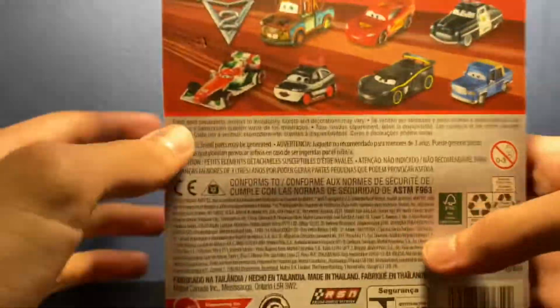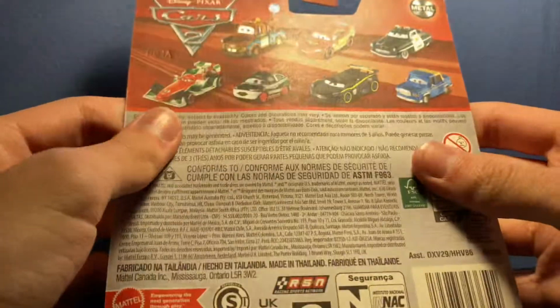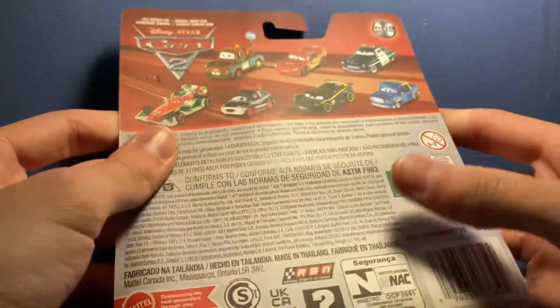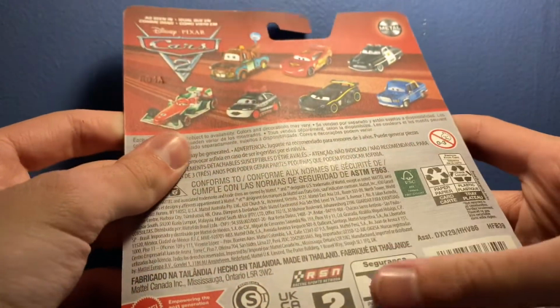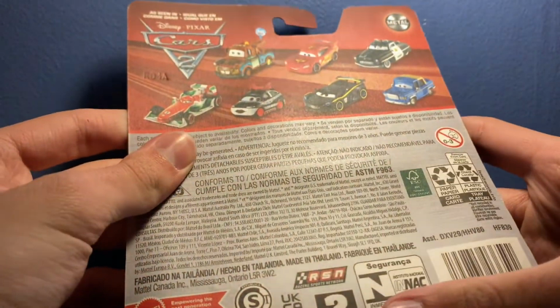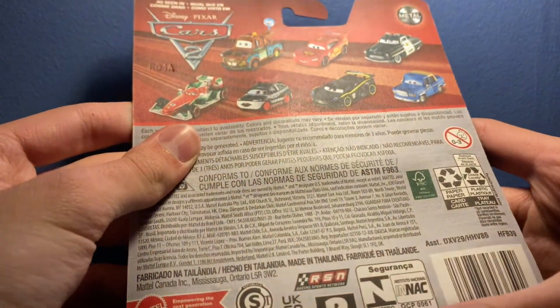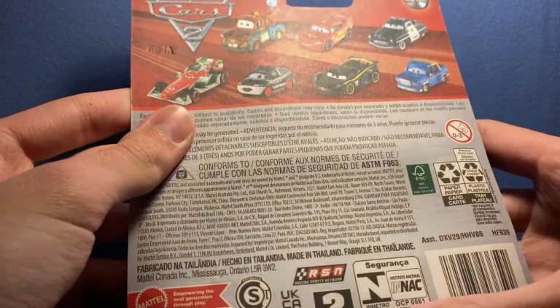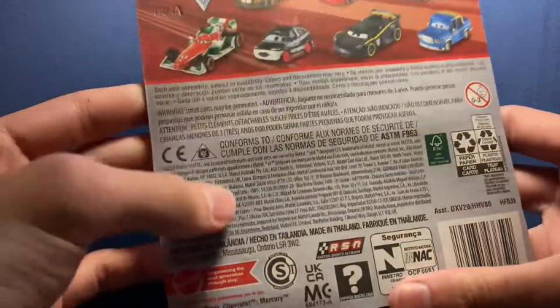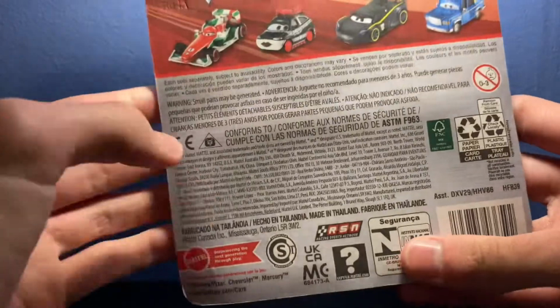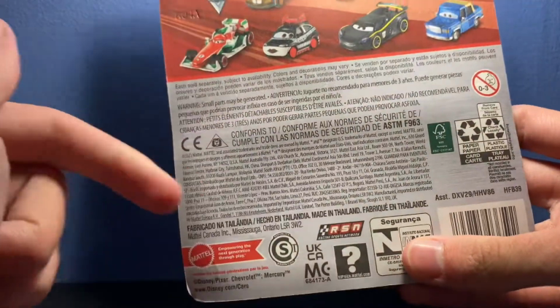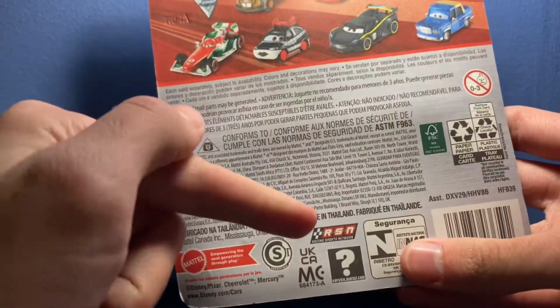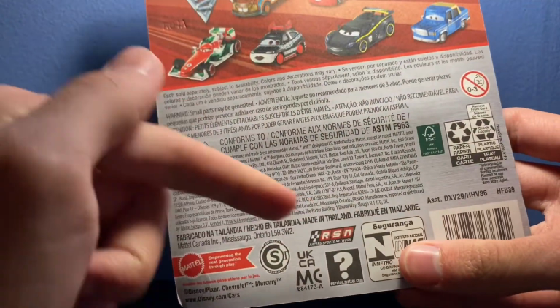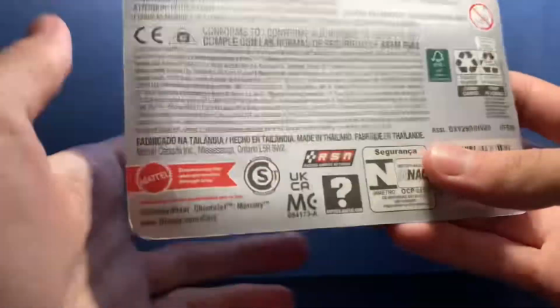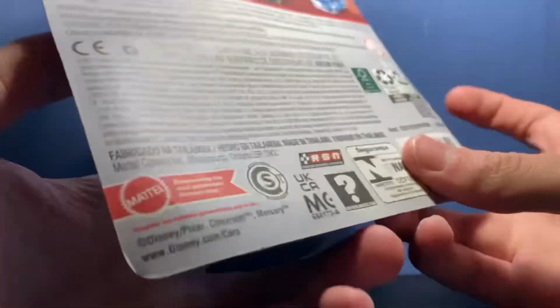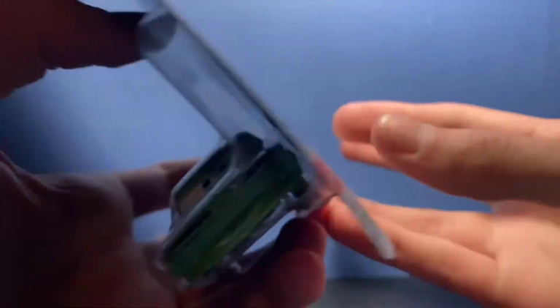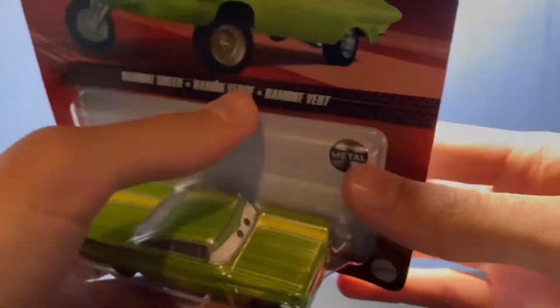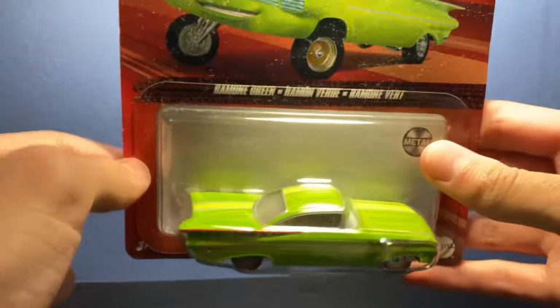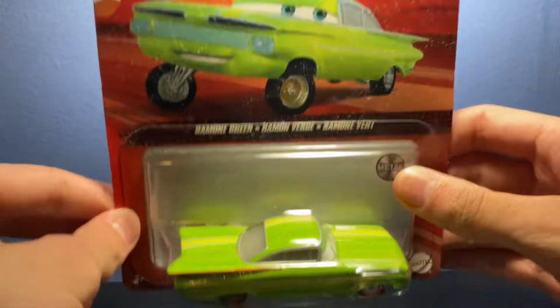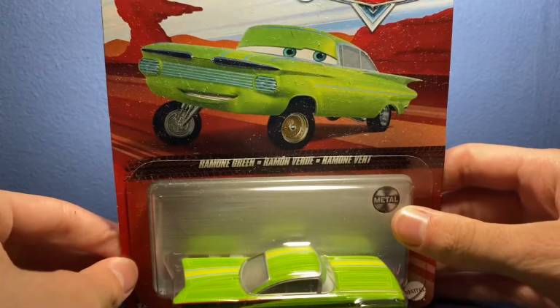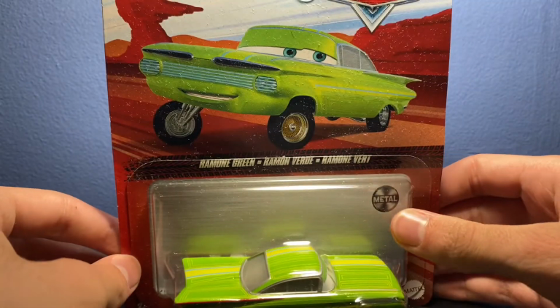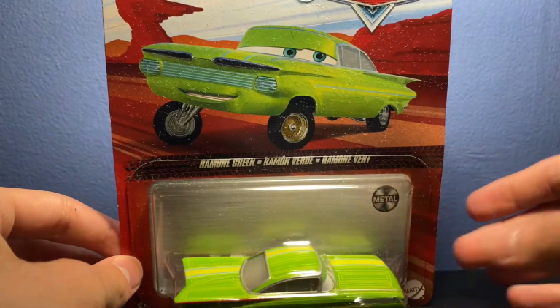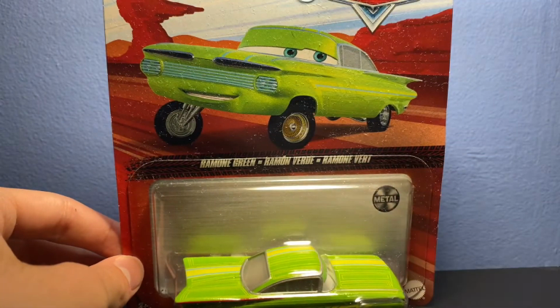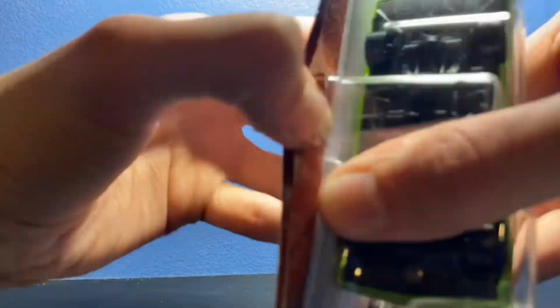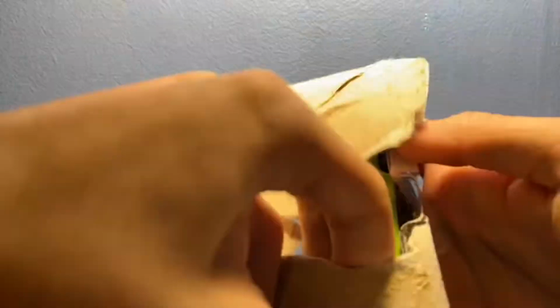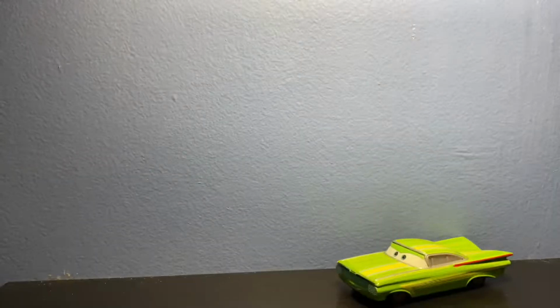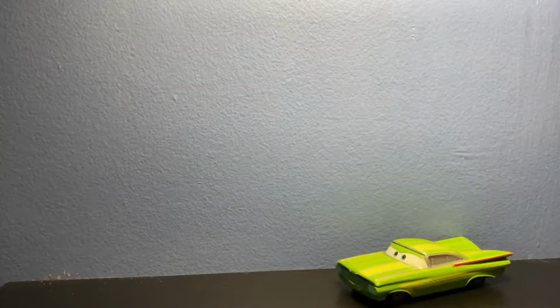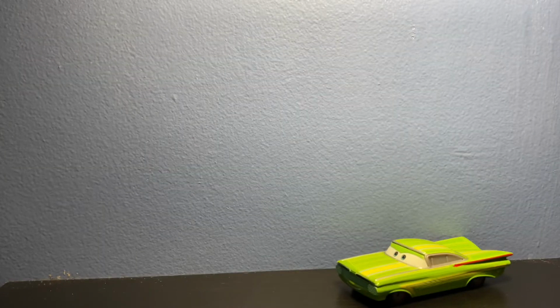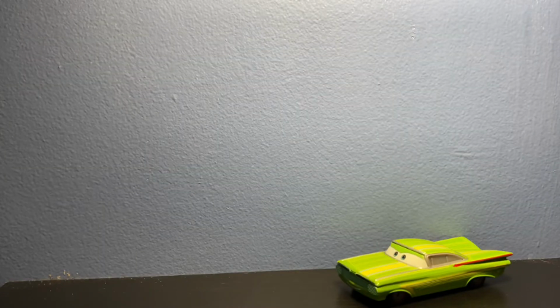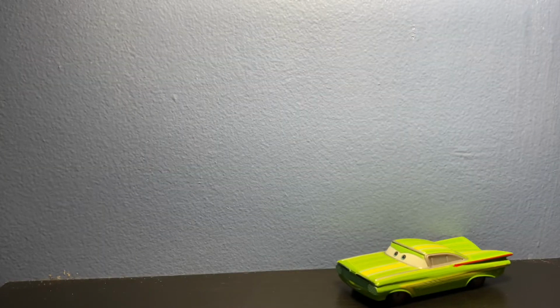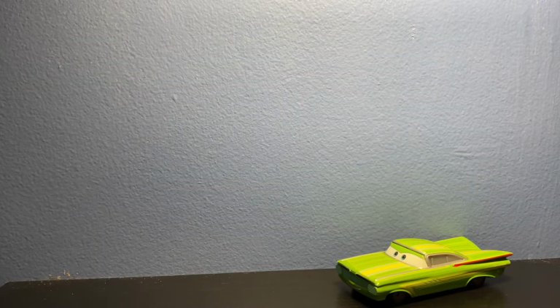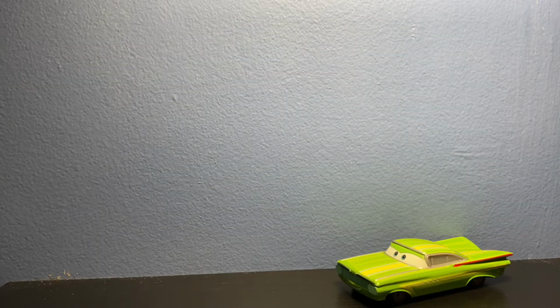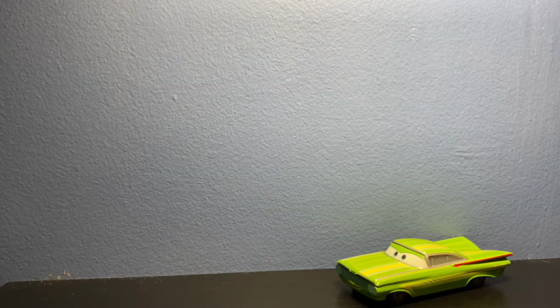On the back of the card there are some other nice Cars, and of course it's made in Thailand. So let's get Ramon out of the package. Alright everyone, now that we have Green Ramon out of the package, let's talk about his appearance real quick.